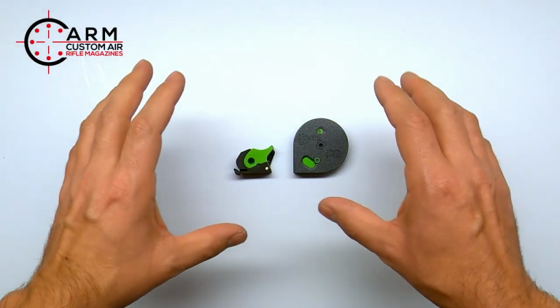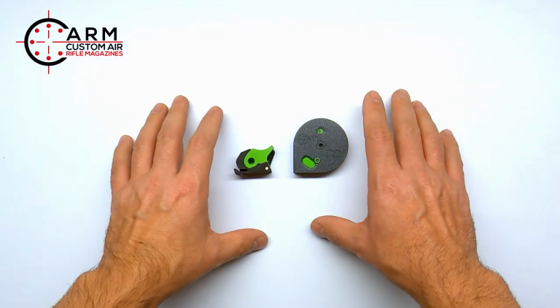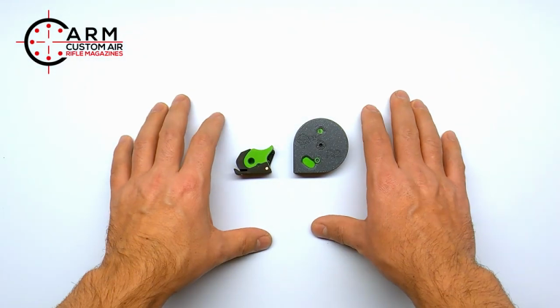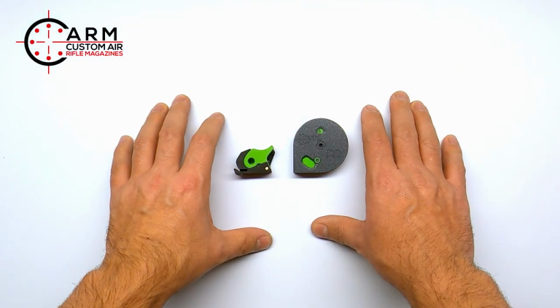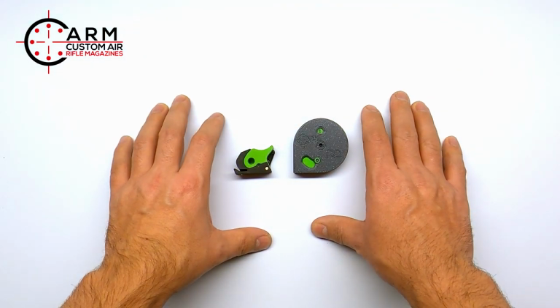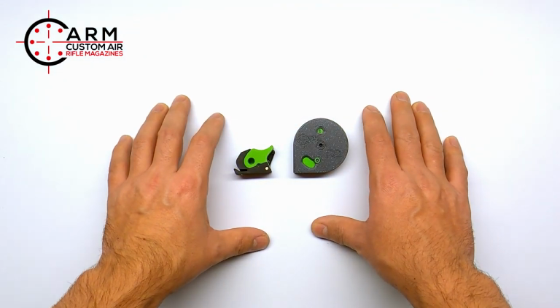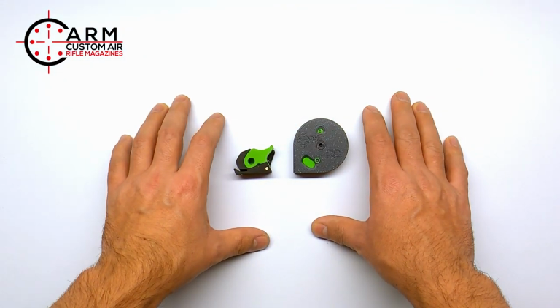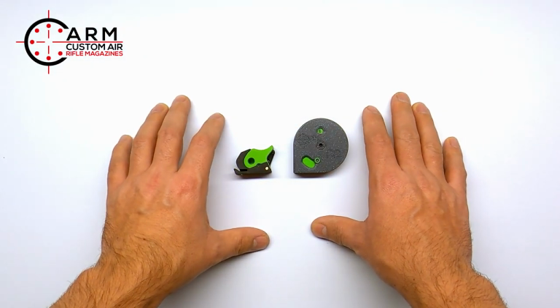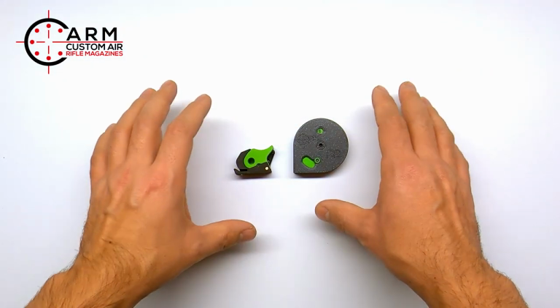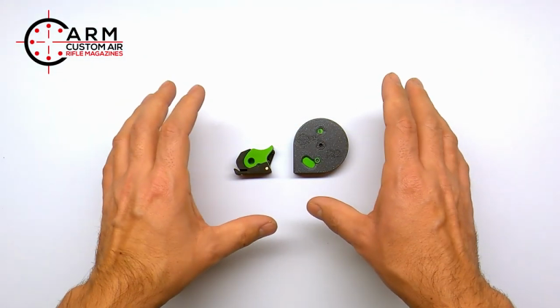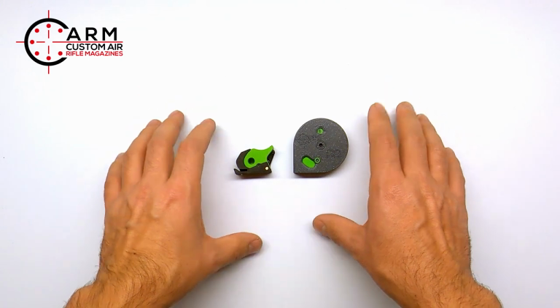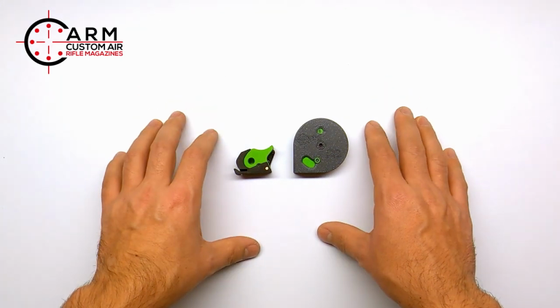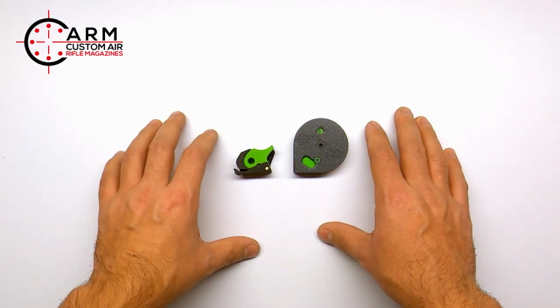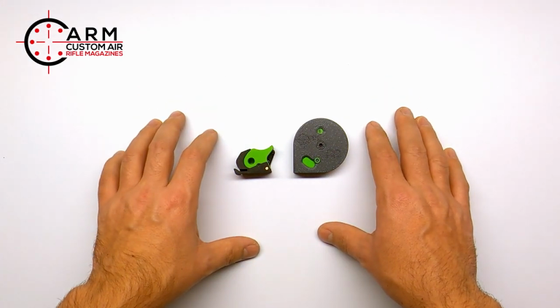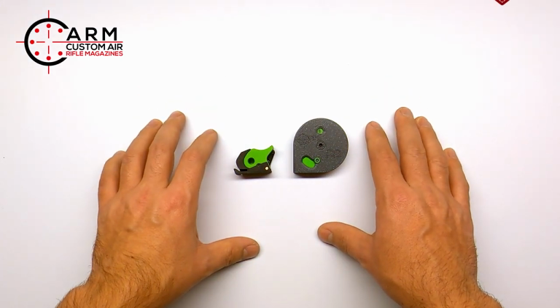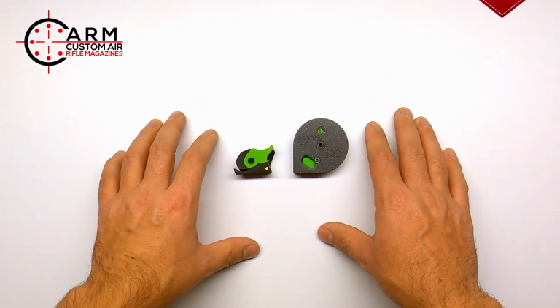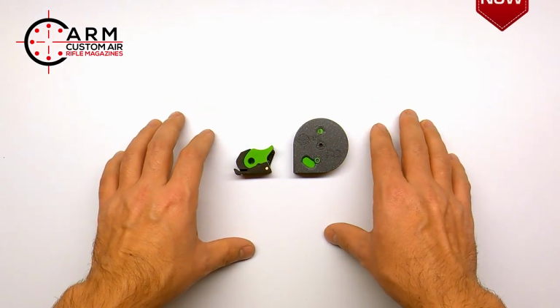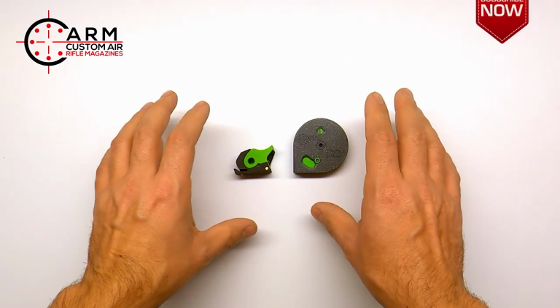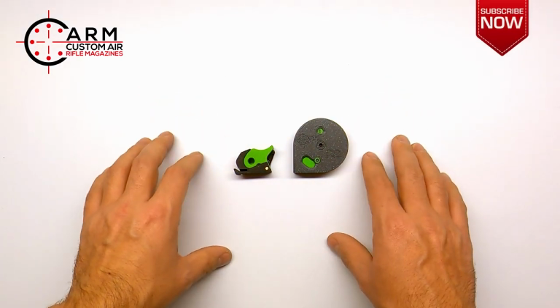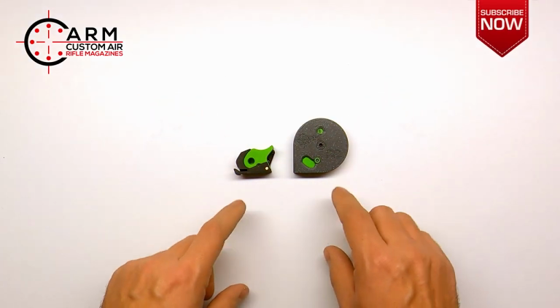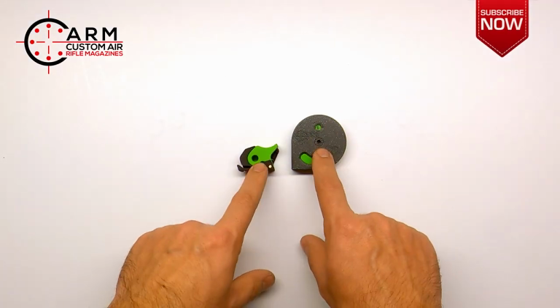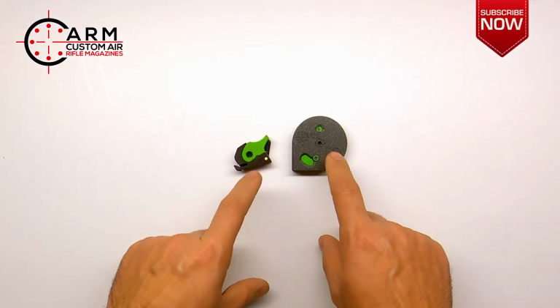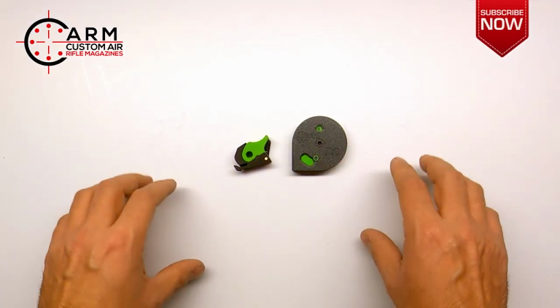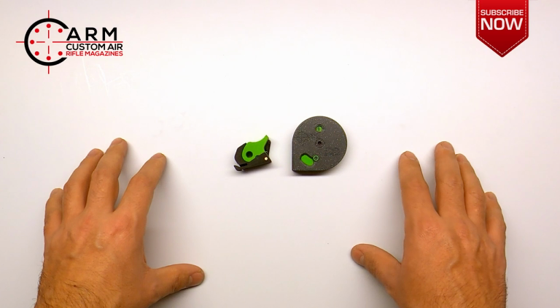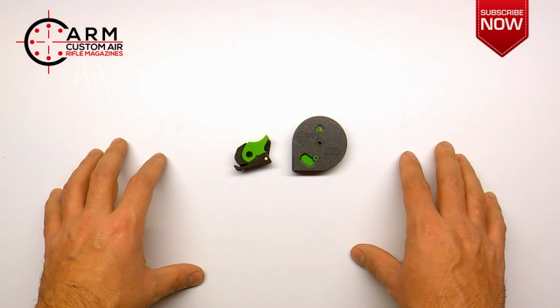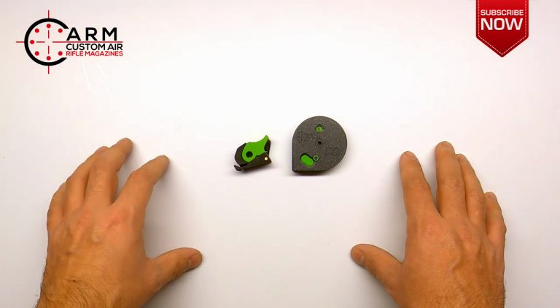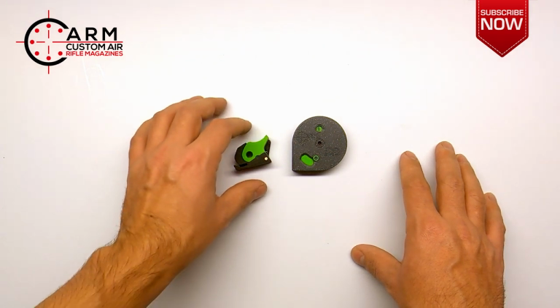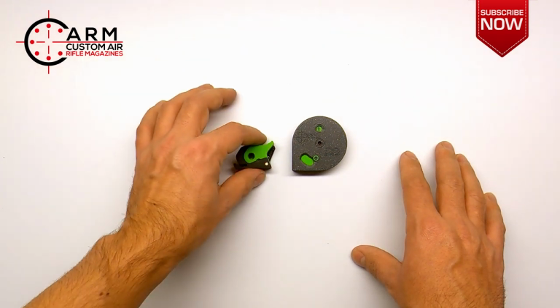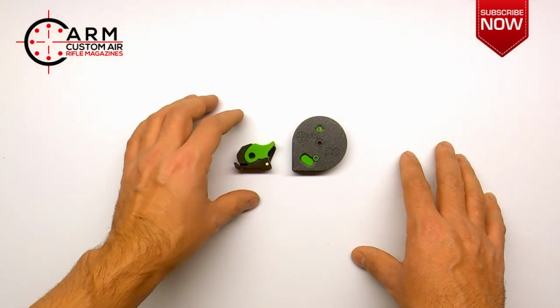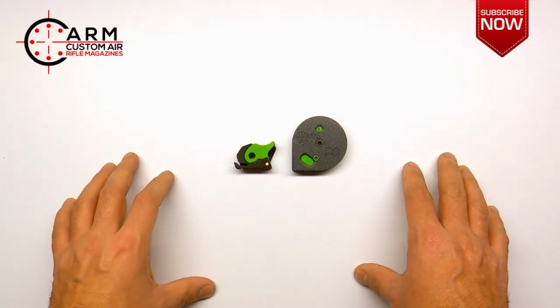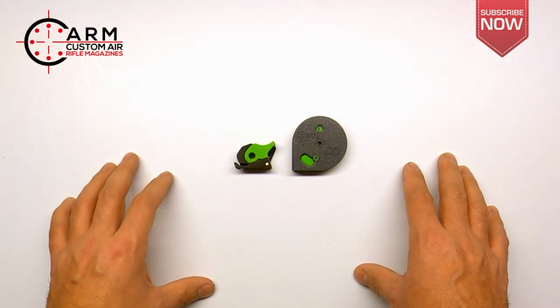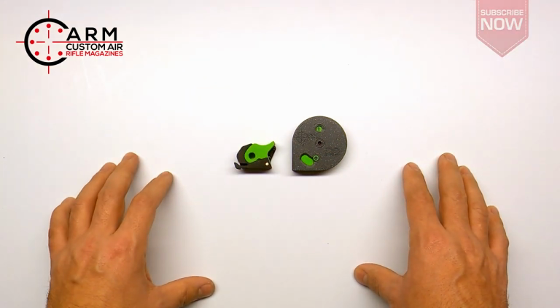The company CARM produces some 3D printed custom air rifle magazines. They were generous enough to send me two of their items for the FX Dreamline, and I also believe they will fit the FX Crown.